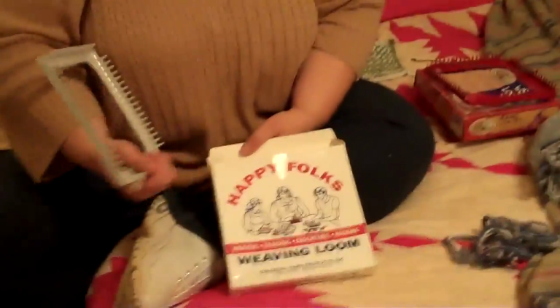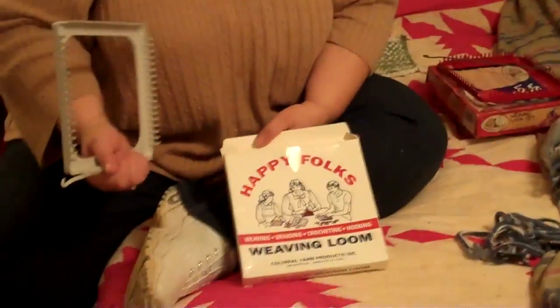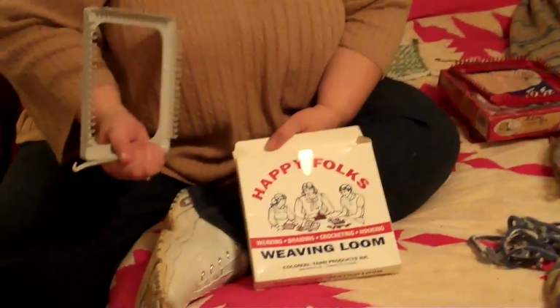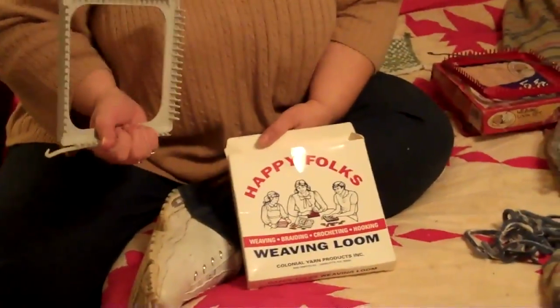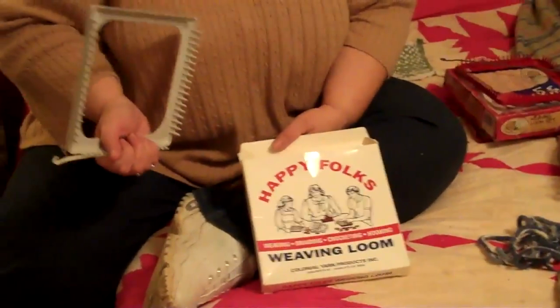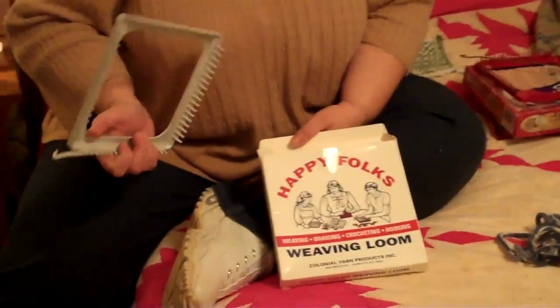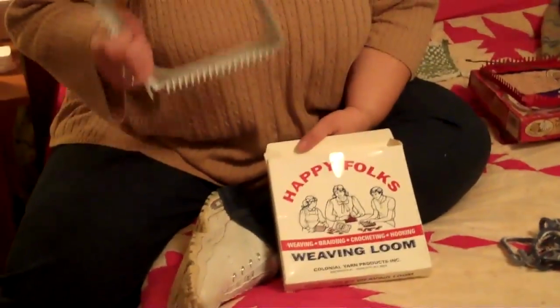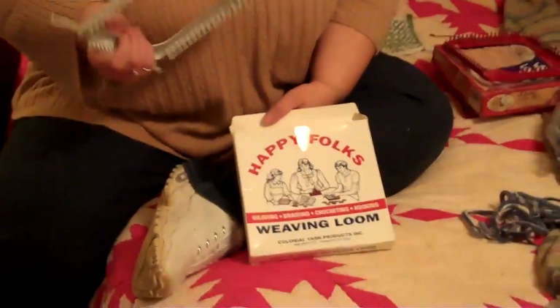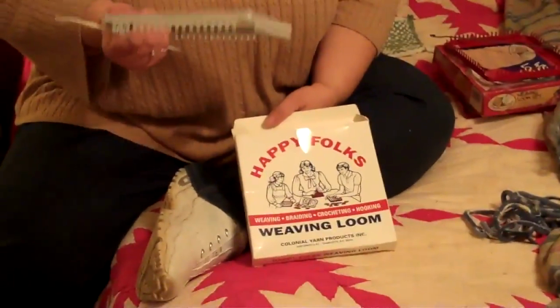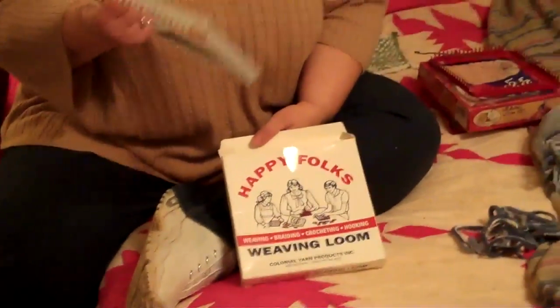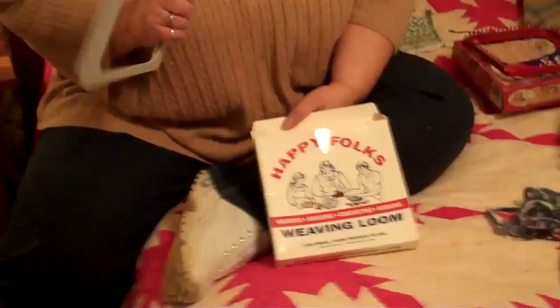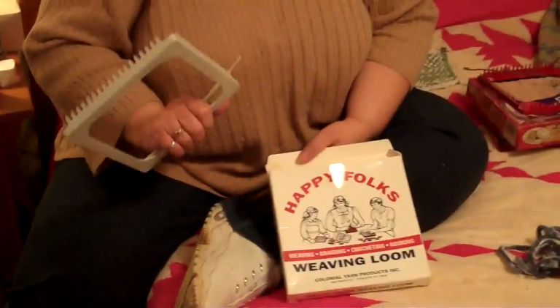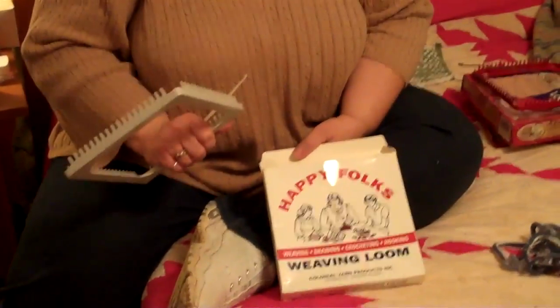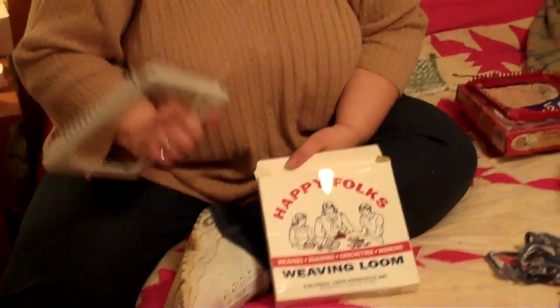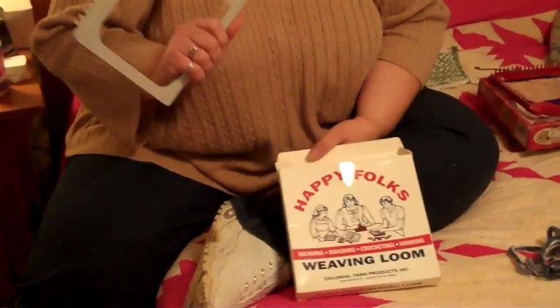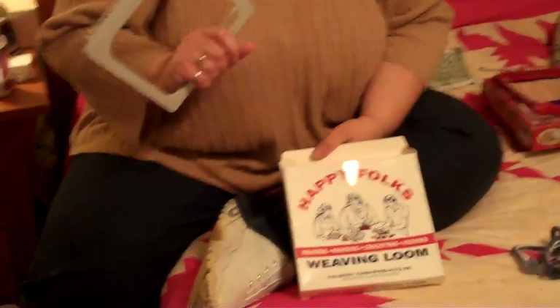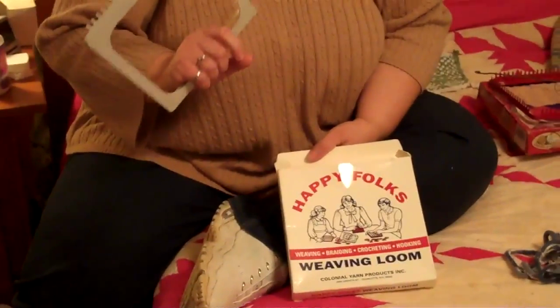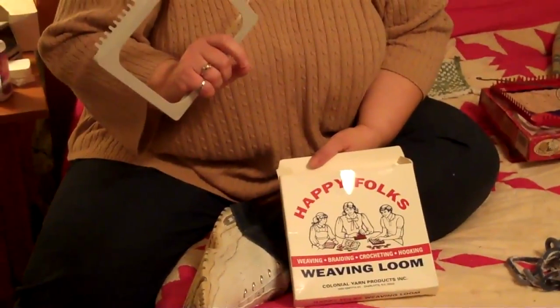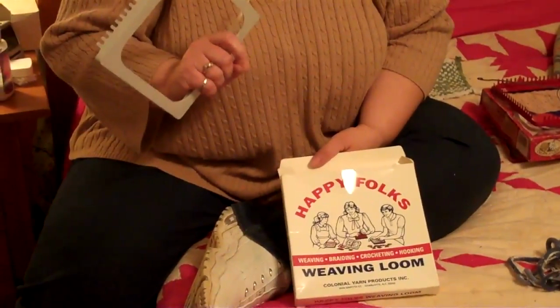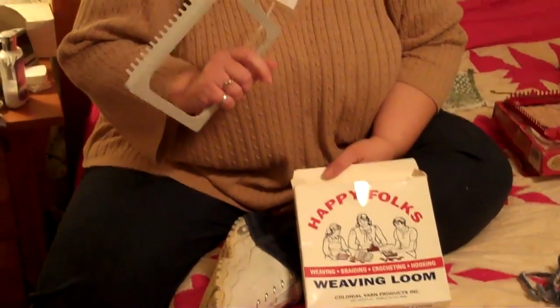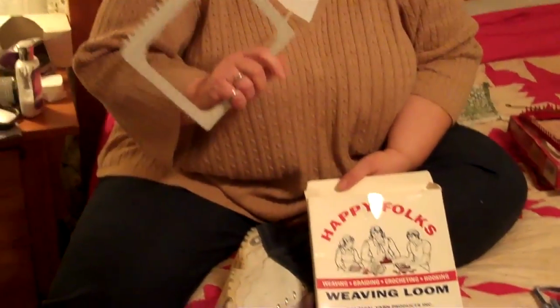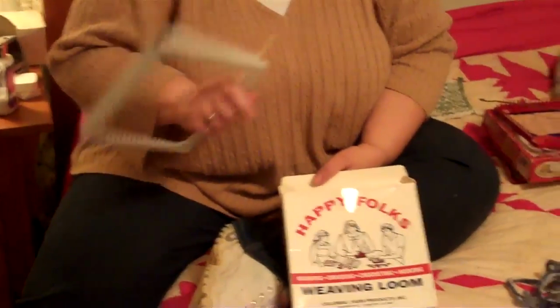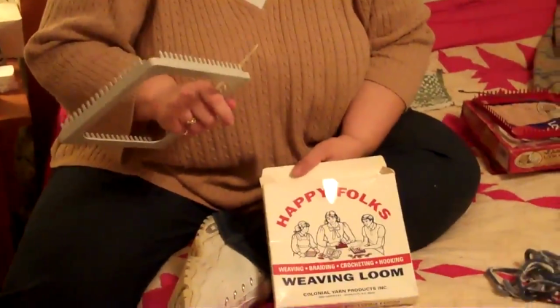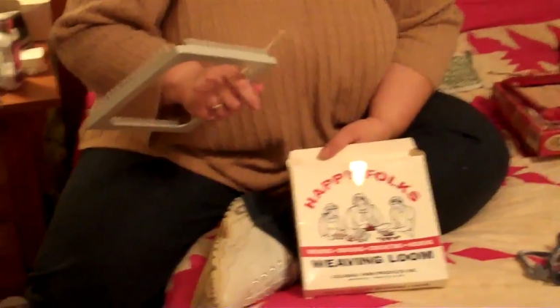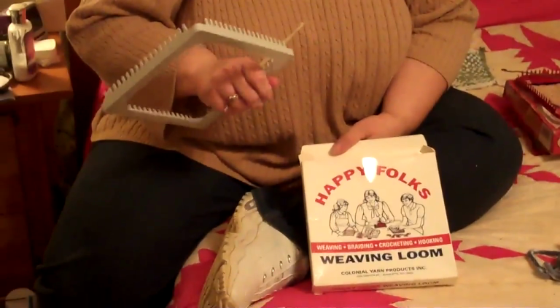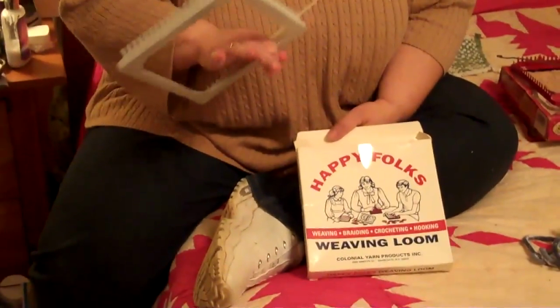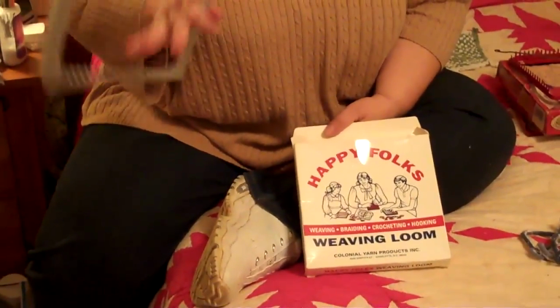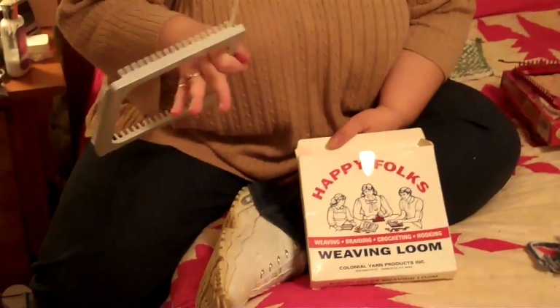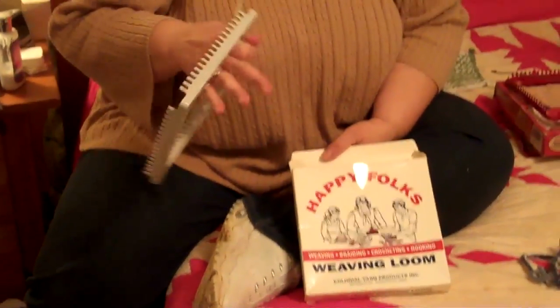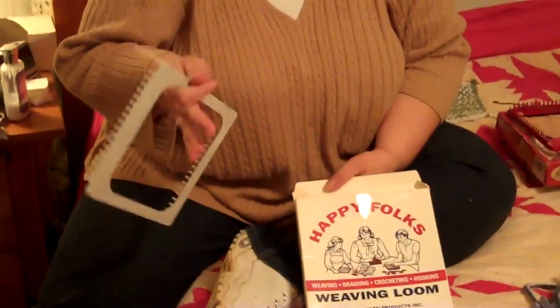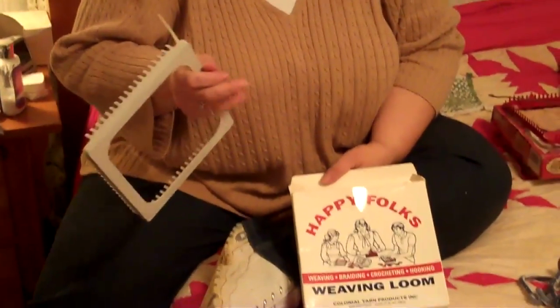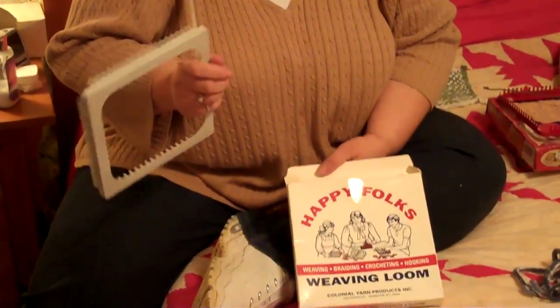Hey everybody, it's Michelle. This is going to be a video for Mrs. Volfie. She was asking about some potholders that I make when I mentioned it on one of her videos.